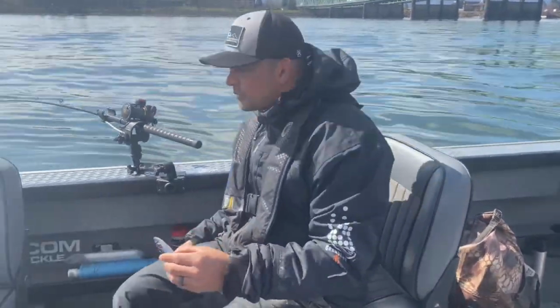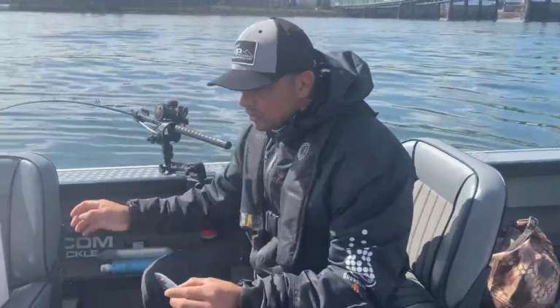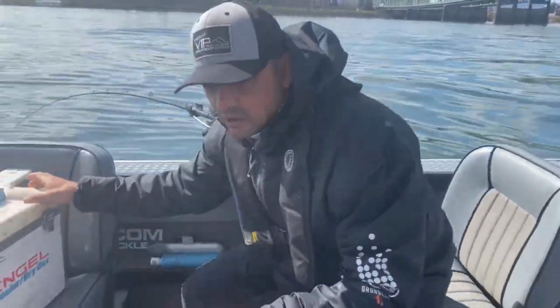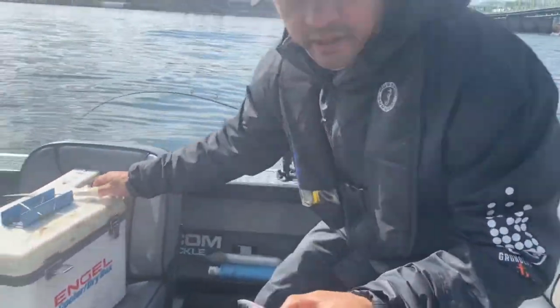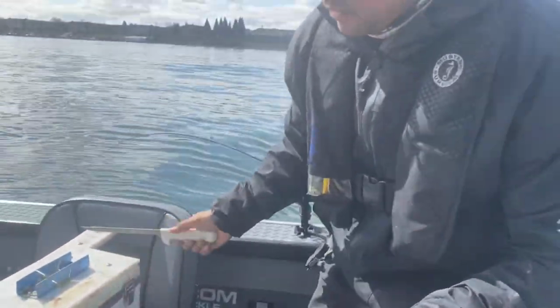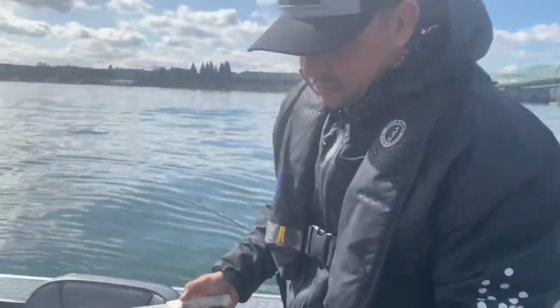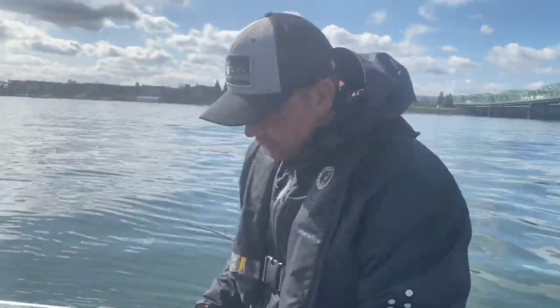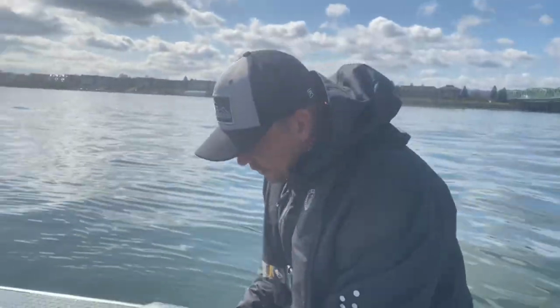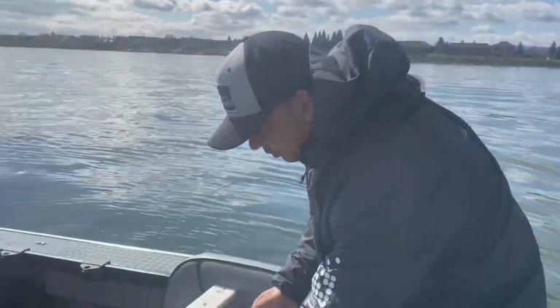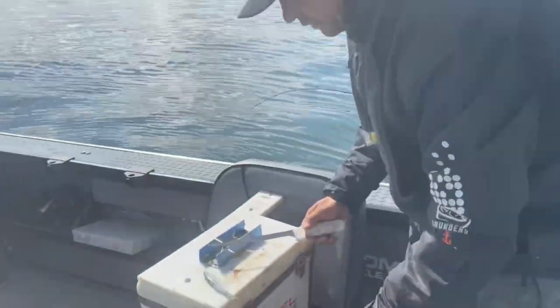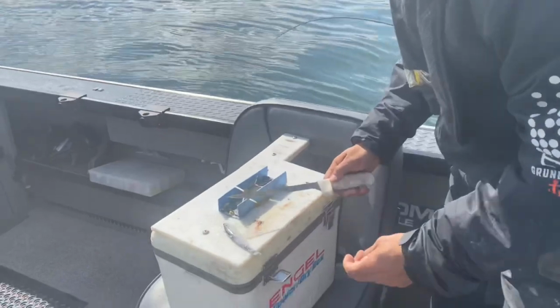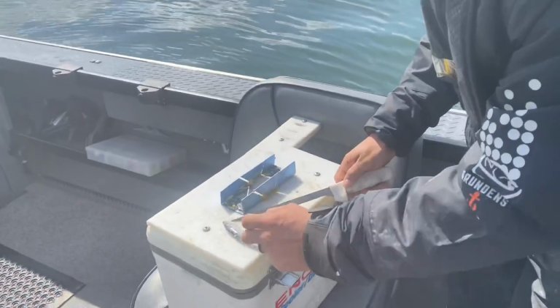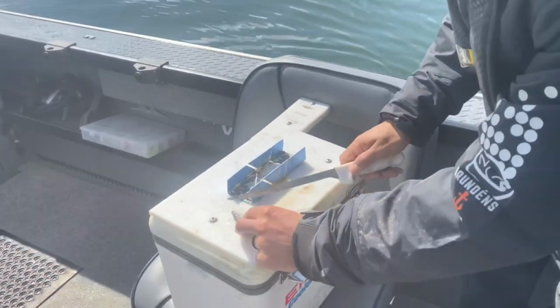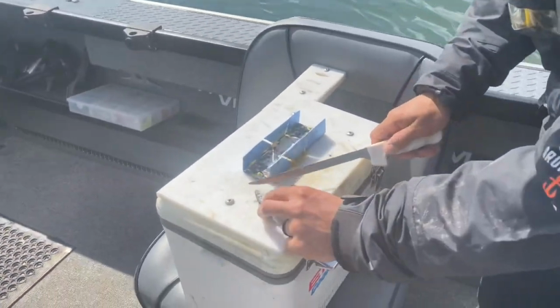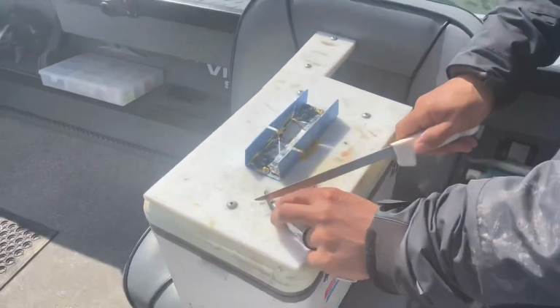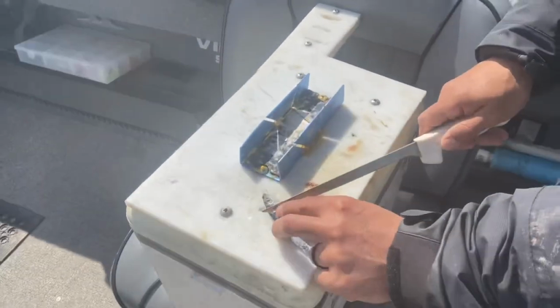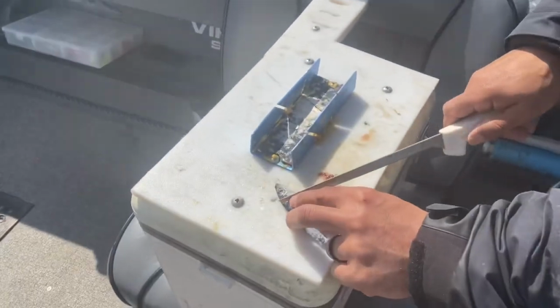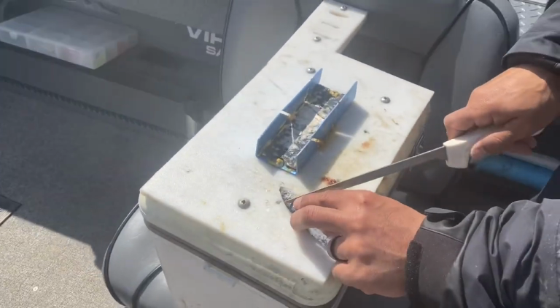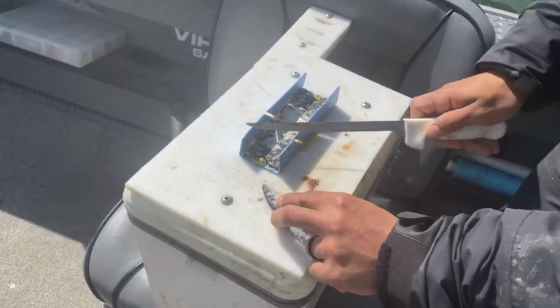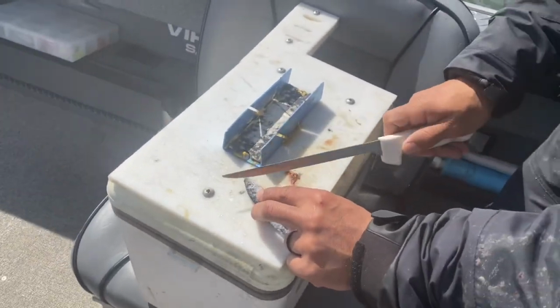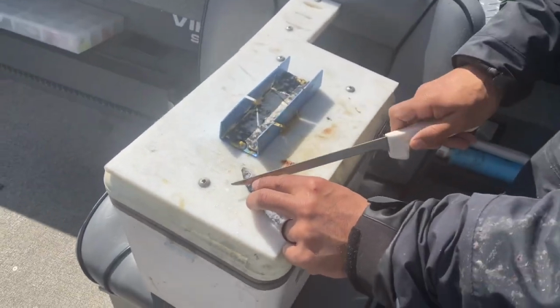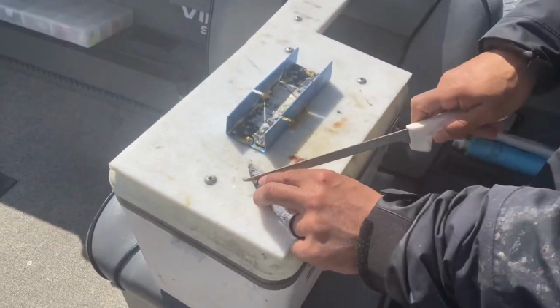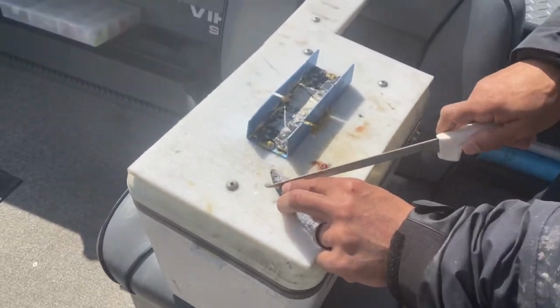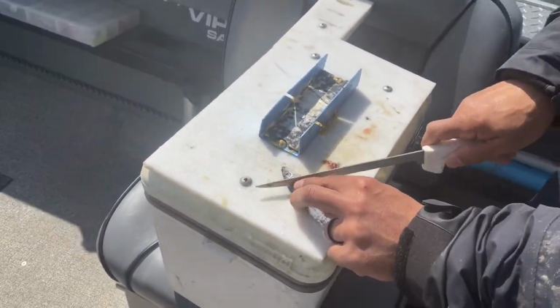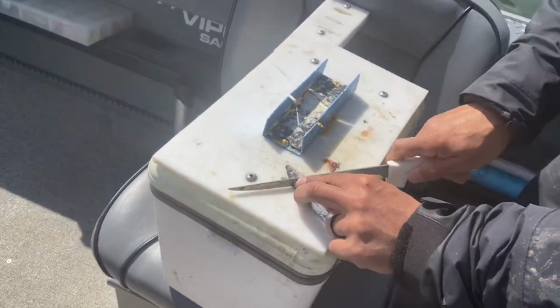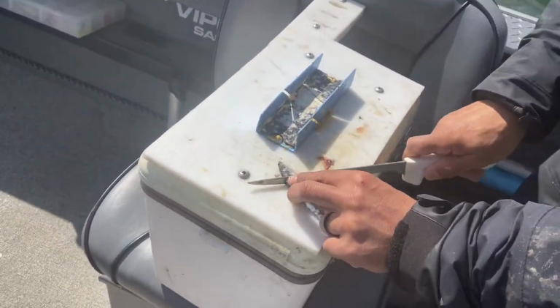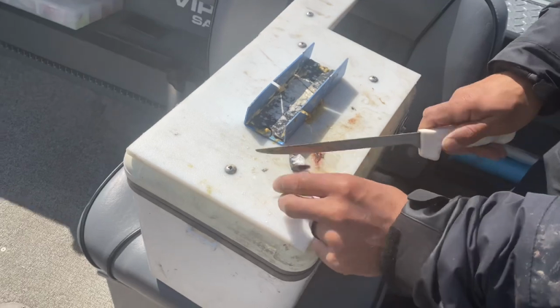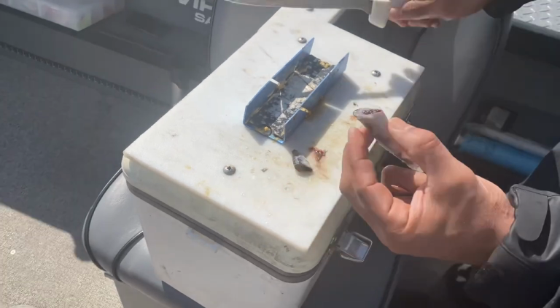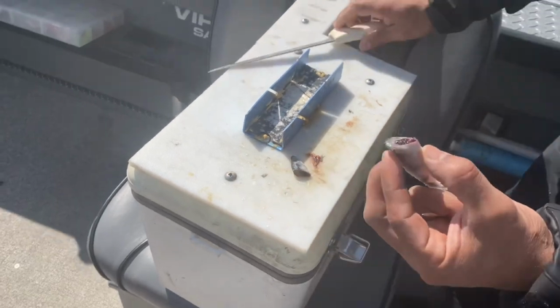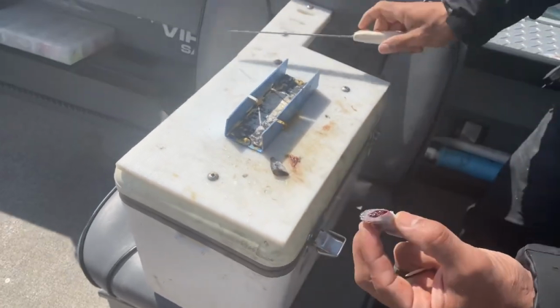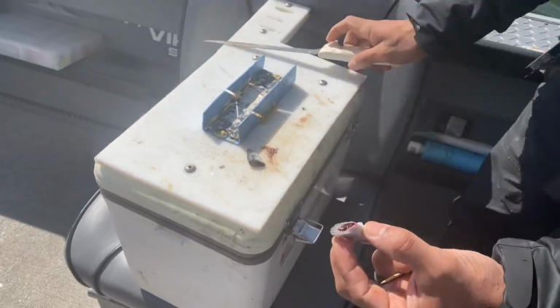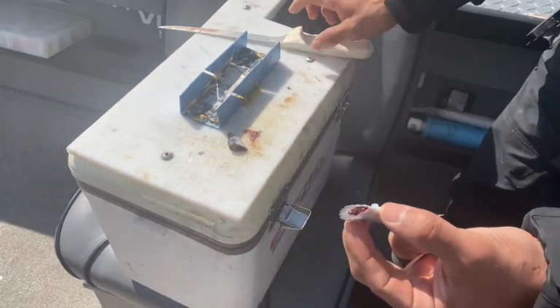As far as plug cutting goes, it's very simple. We've got a video on how to do that you guys can look up. I usually come behind the collar — there's jigs and stuff — I just go at an angle, just like that.